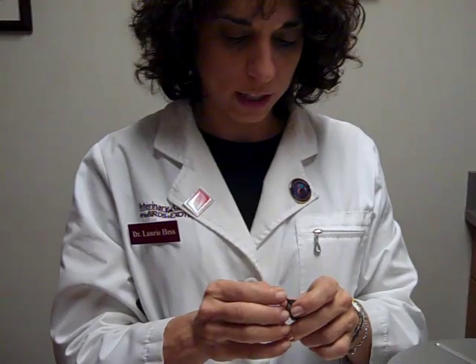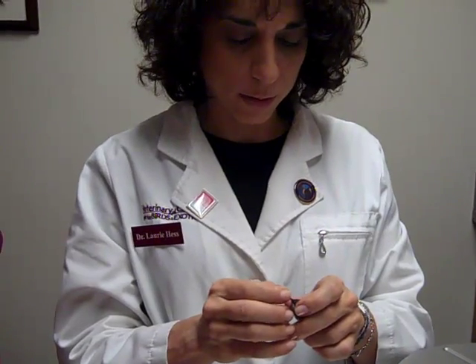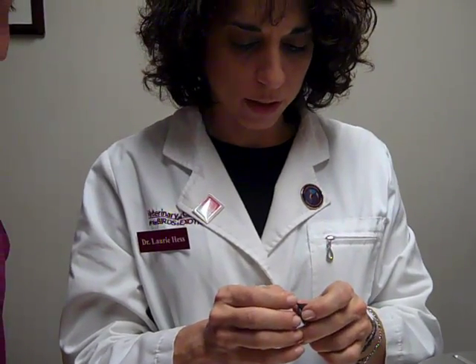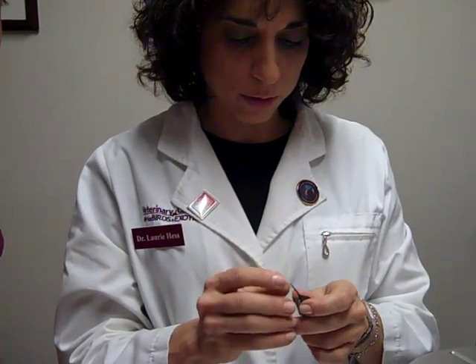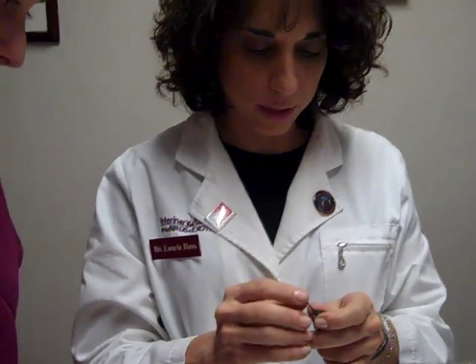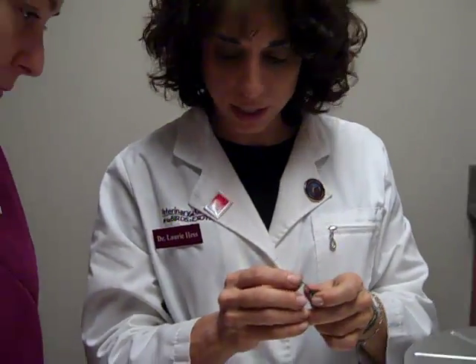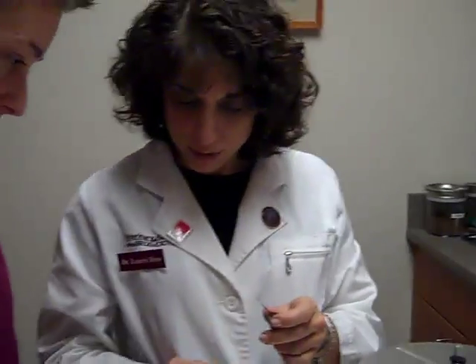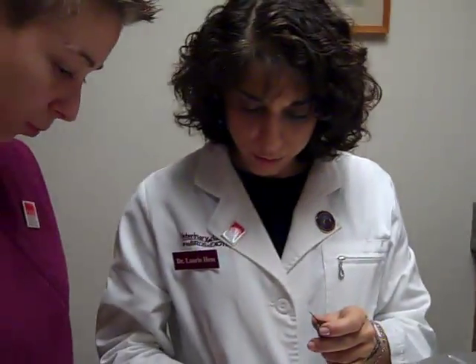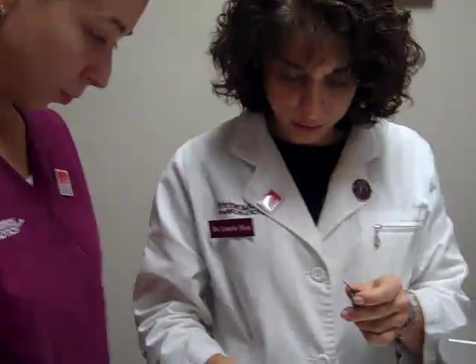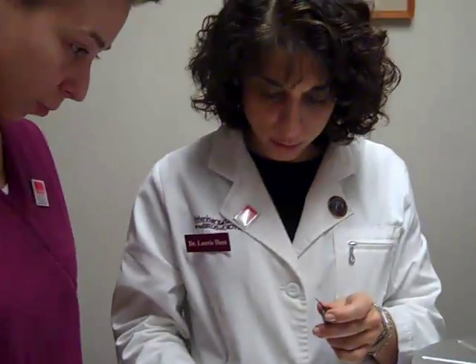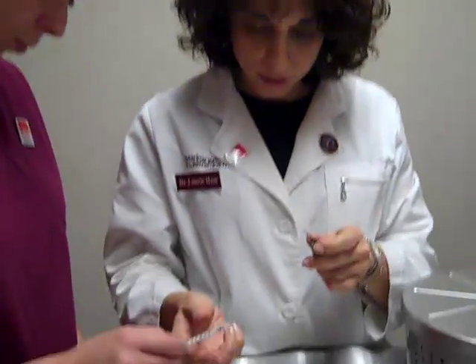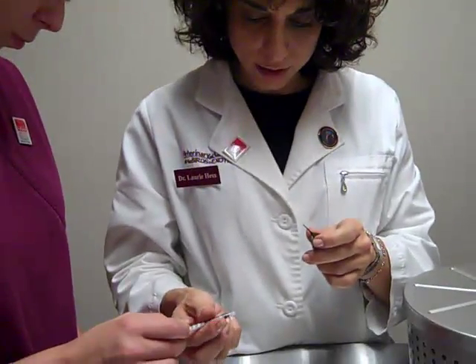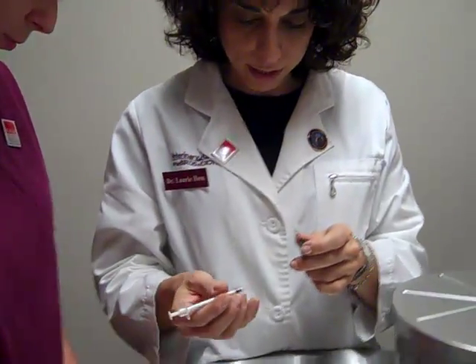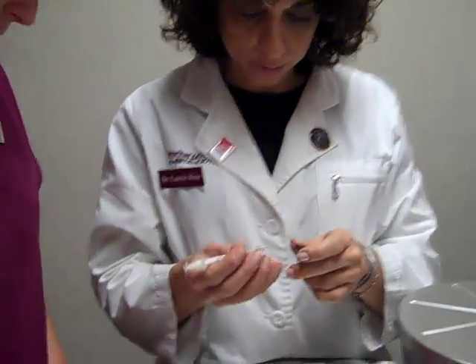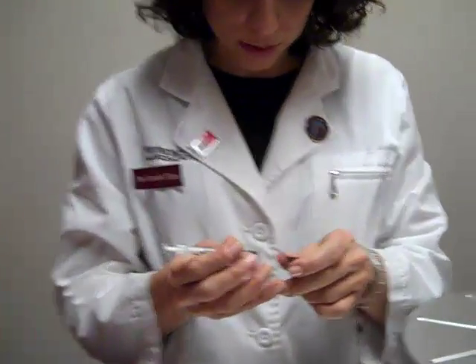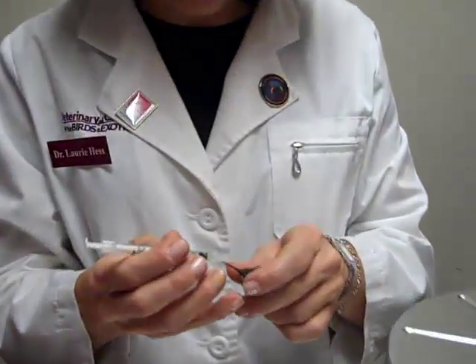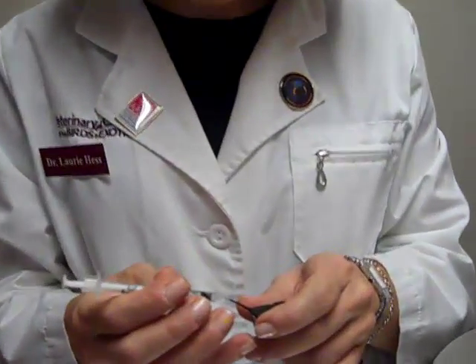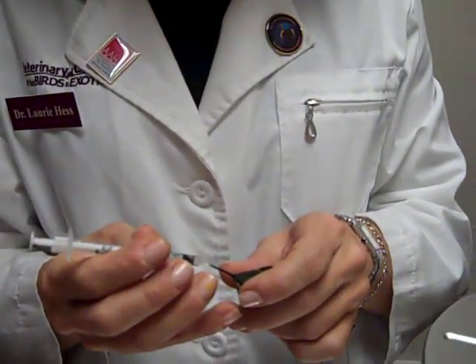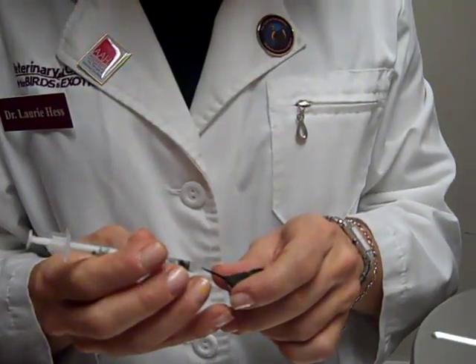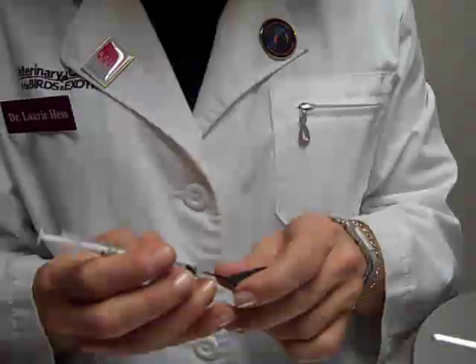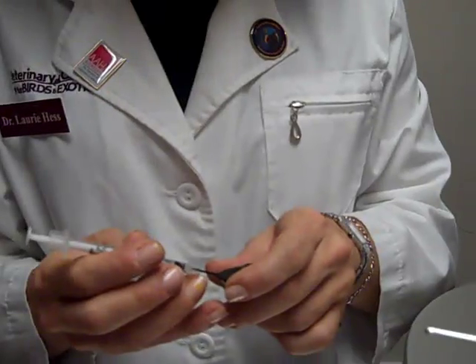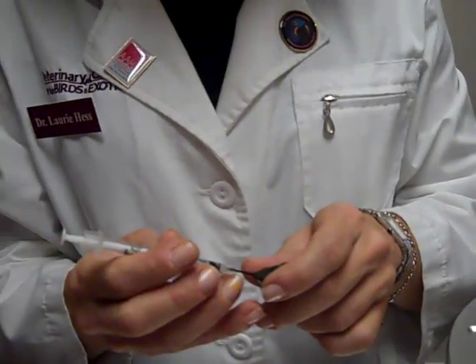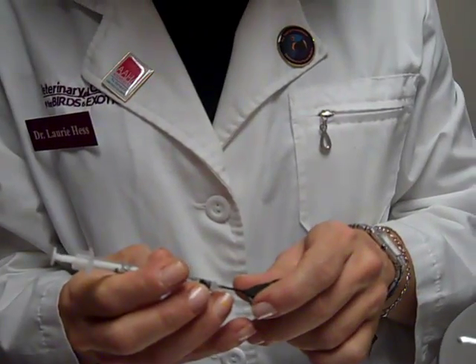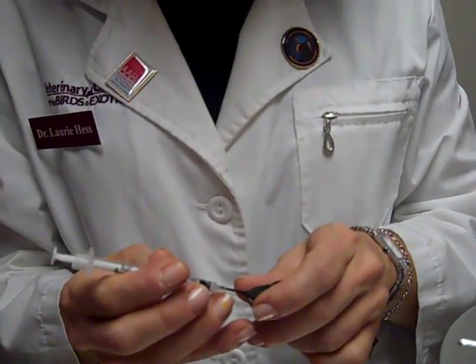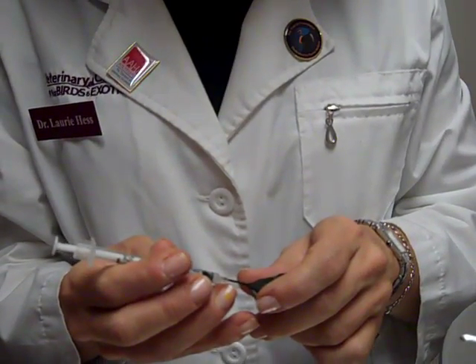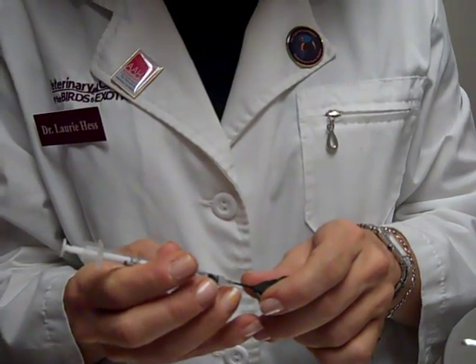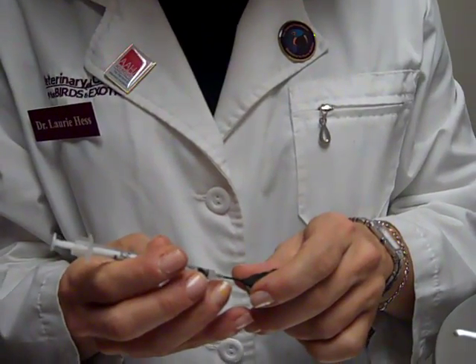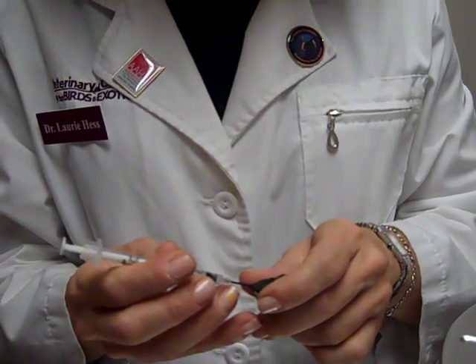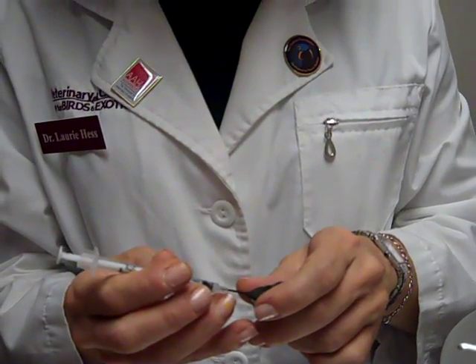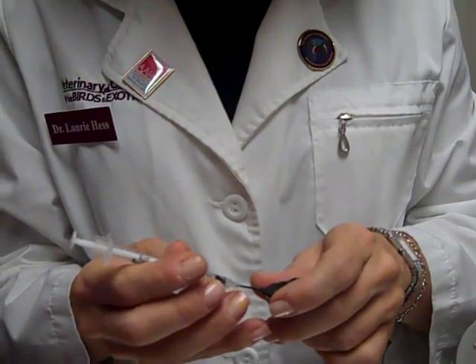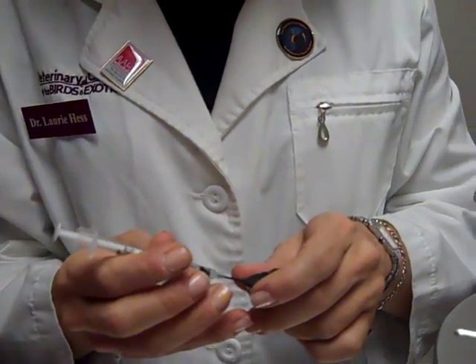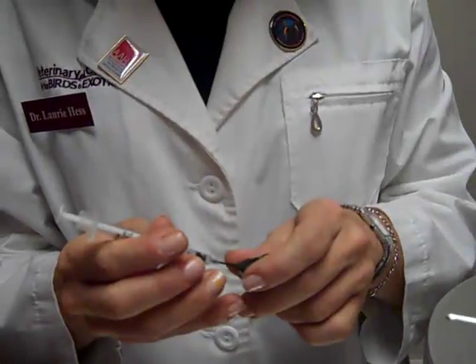Here we are with our little hummingbird friend. We're going to give him some Metacam because he has a little head trauma. There he goes — he's taking our little tiny bit of Metacam. It's wonderful that he can just reach right in there and do that.